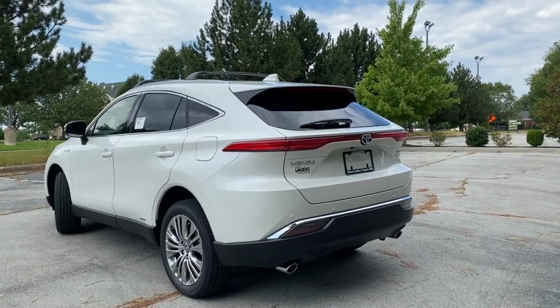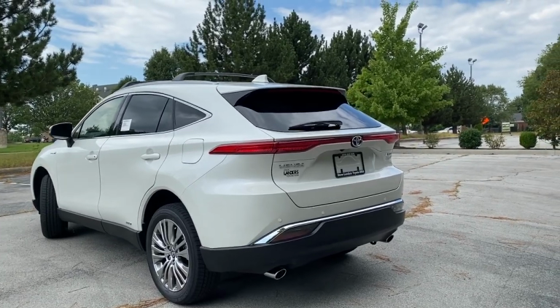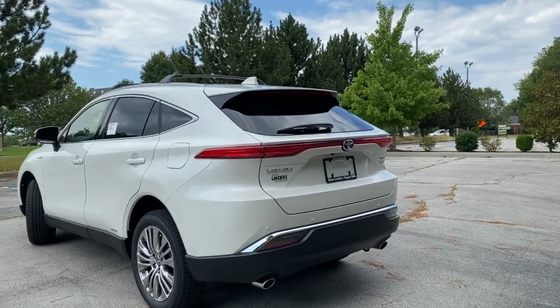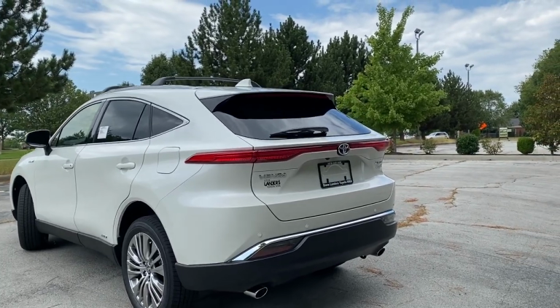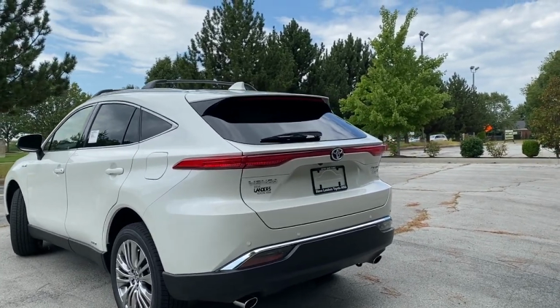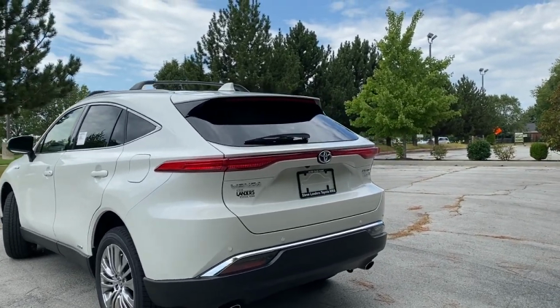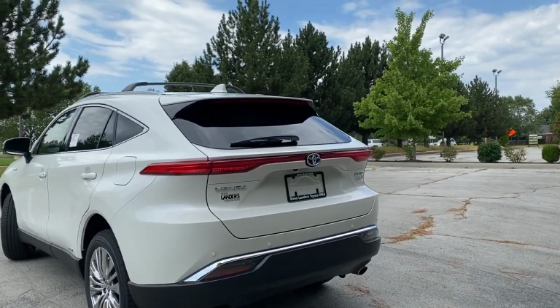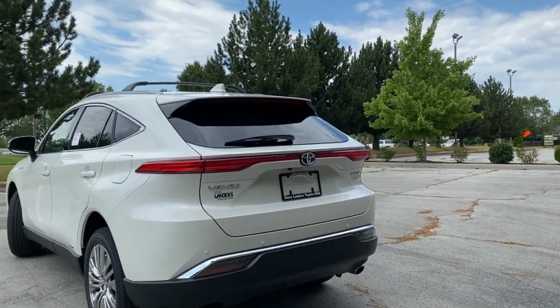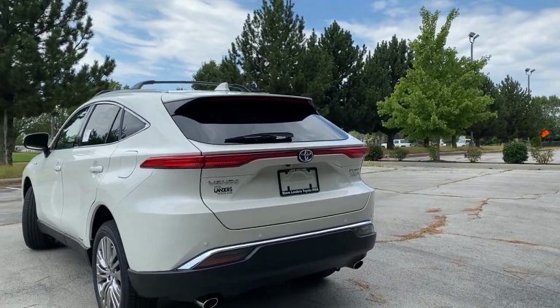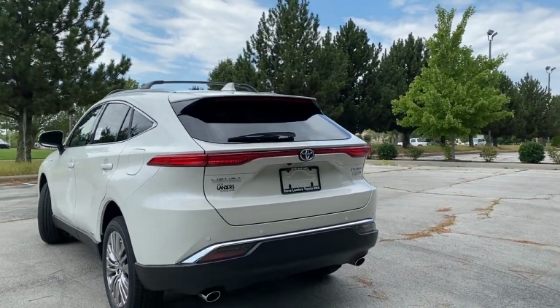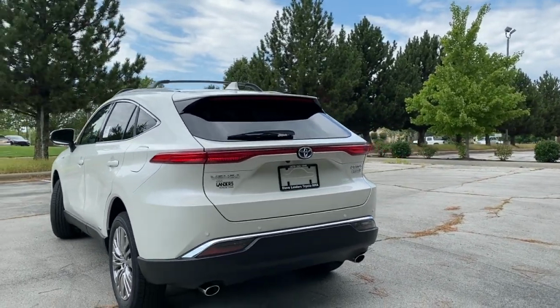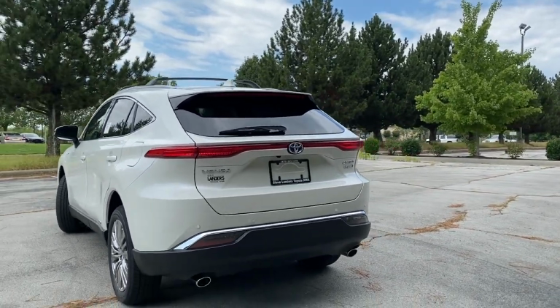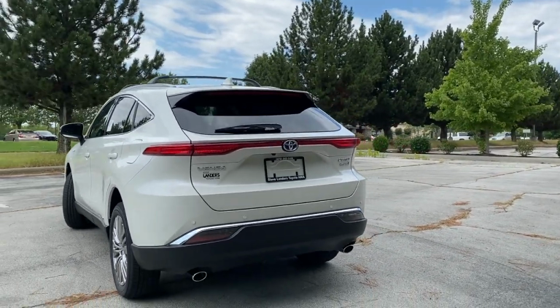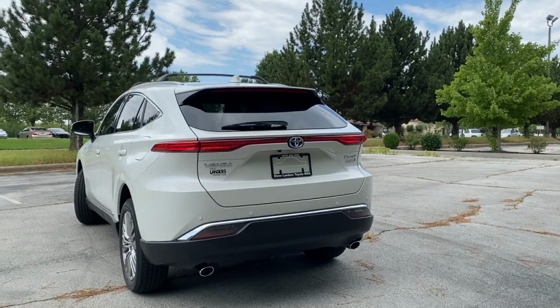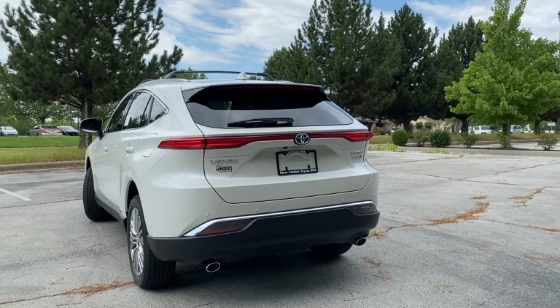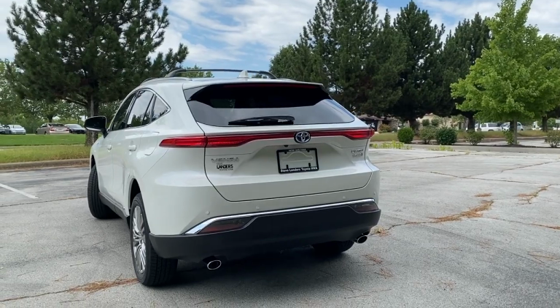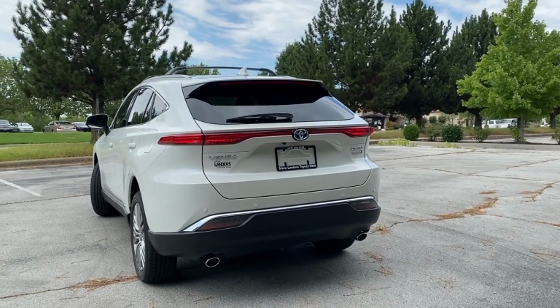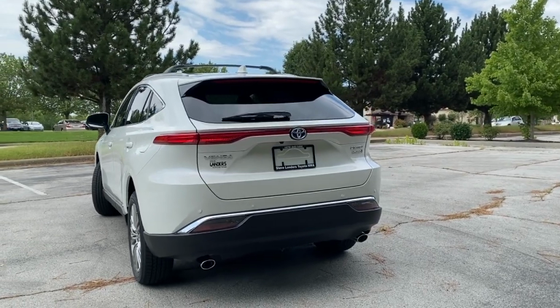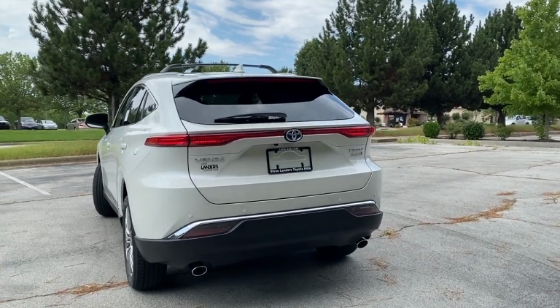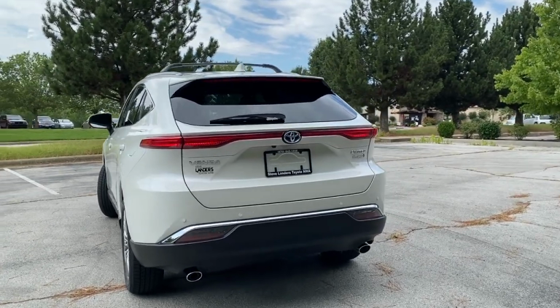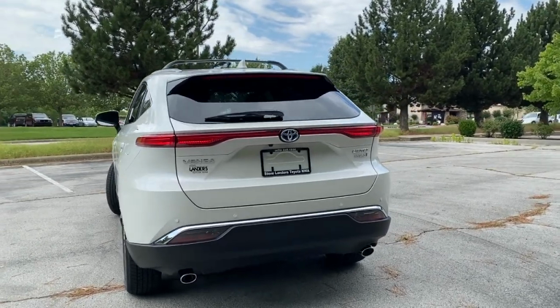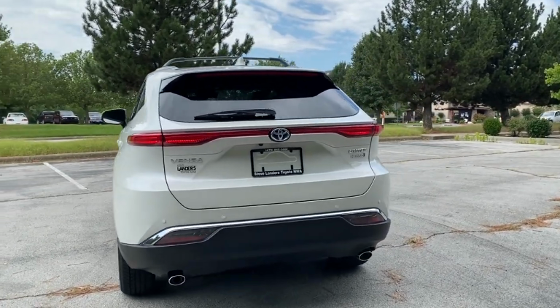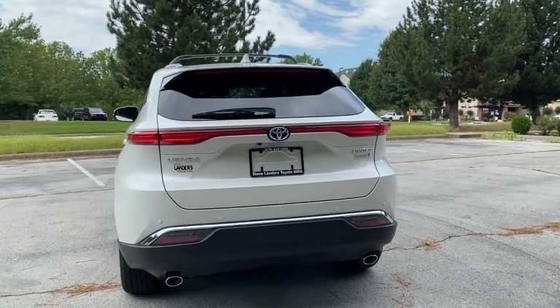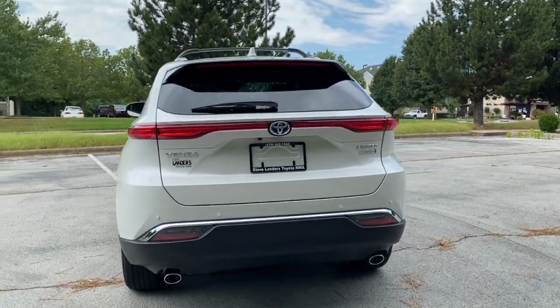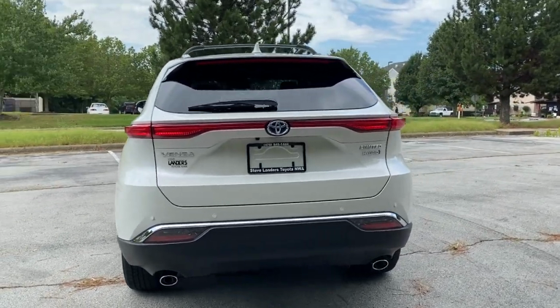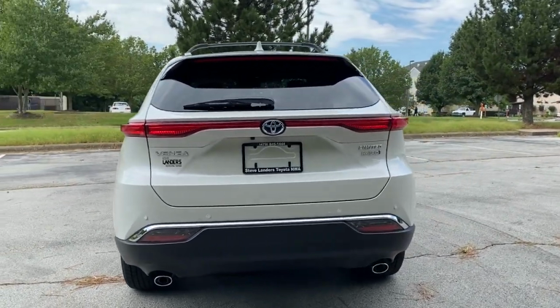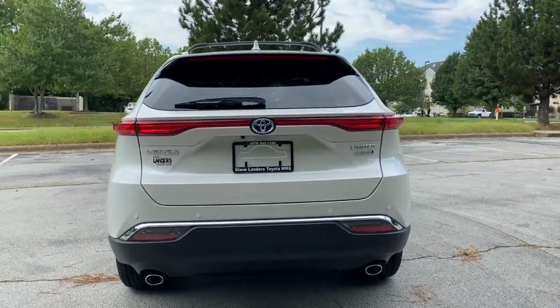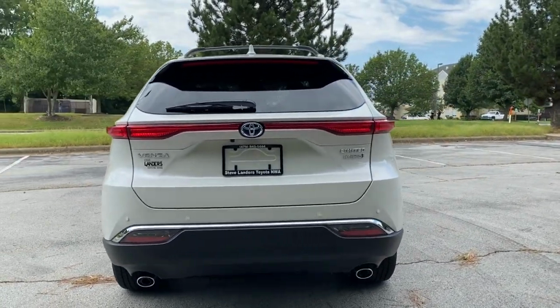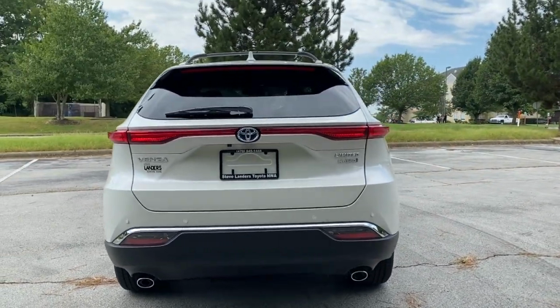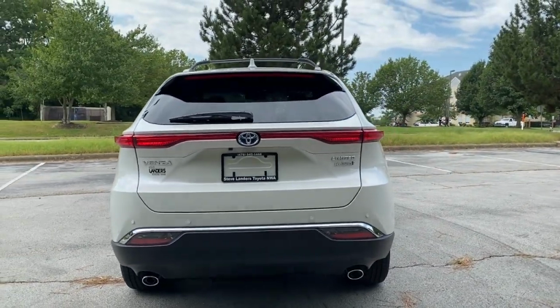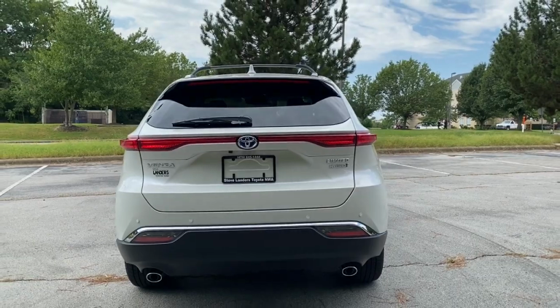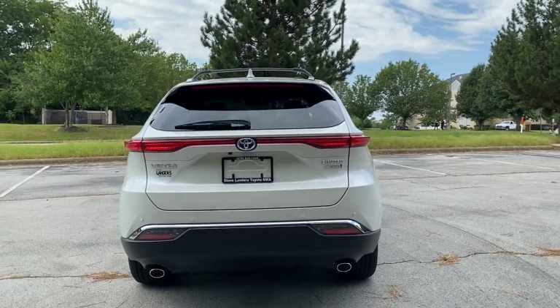Along the back you have the light bar that goes almost all the way across, and this does have dual exhaust with the chrome-accented rear end and parking sensors along the rear.